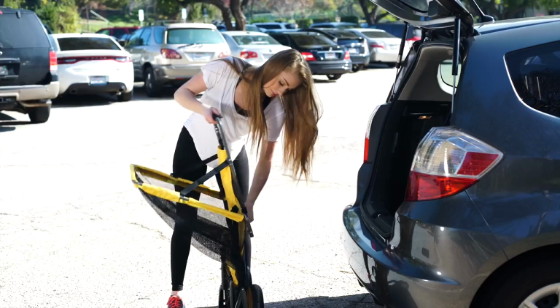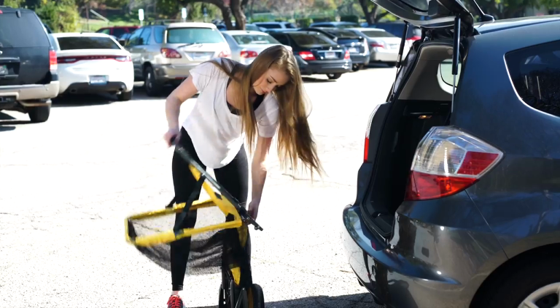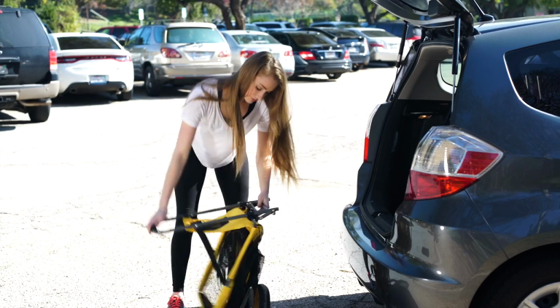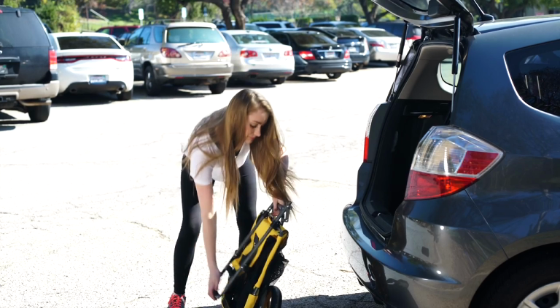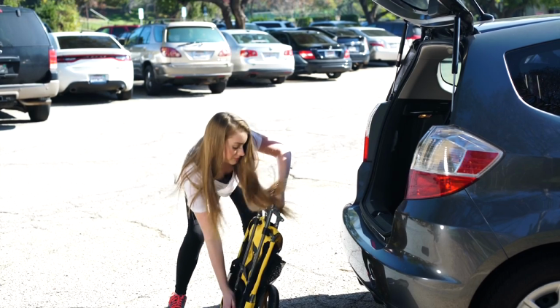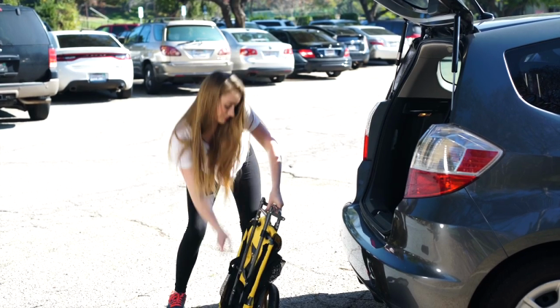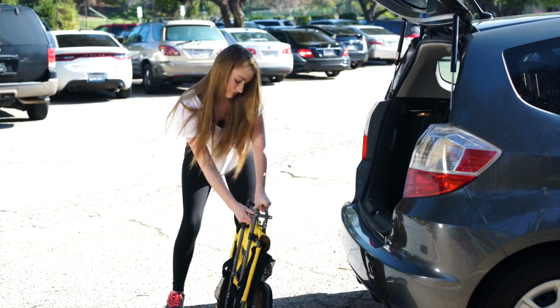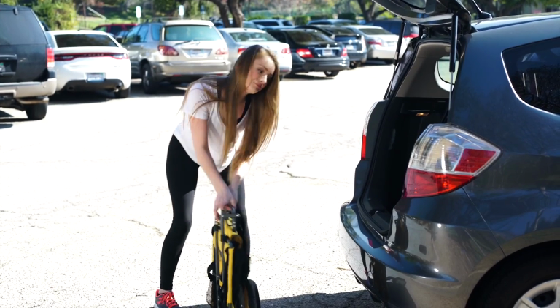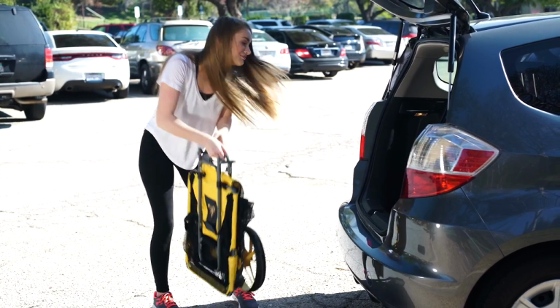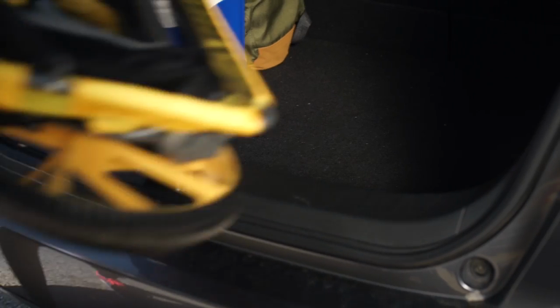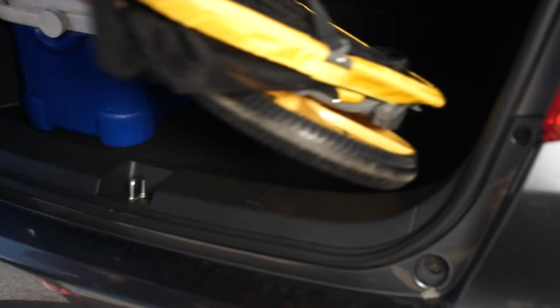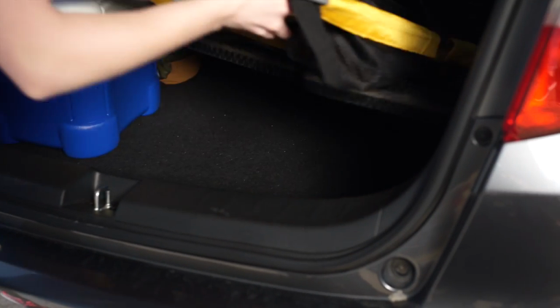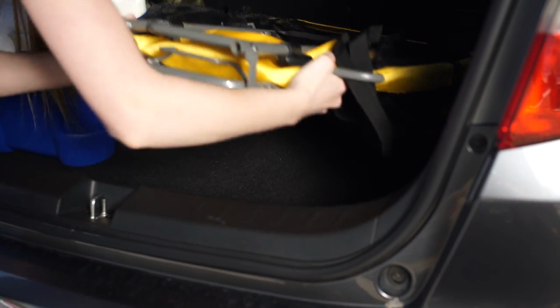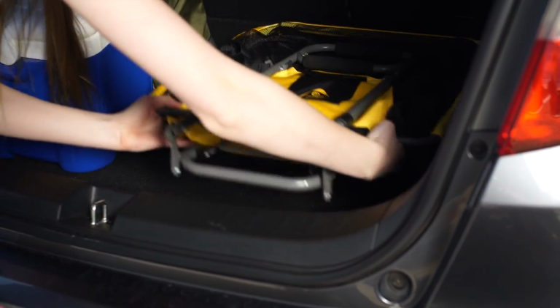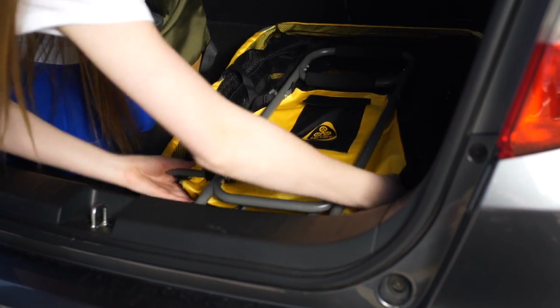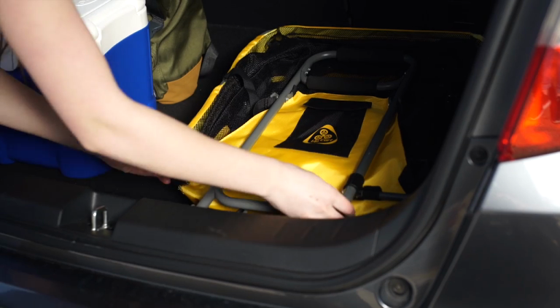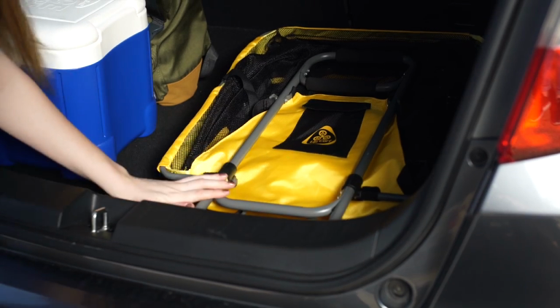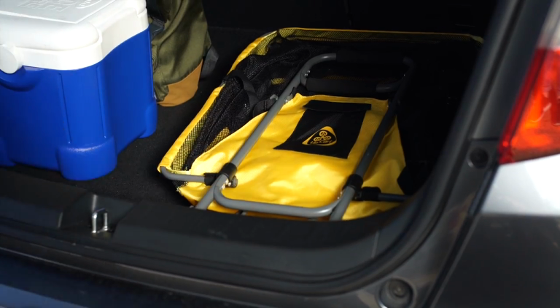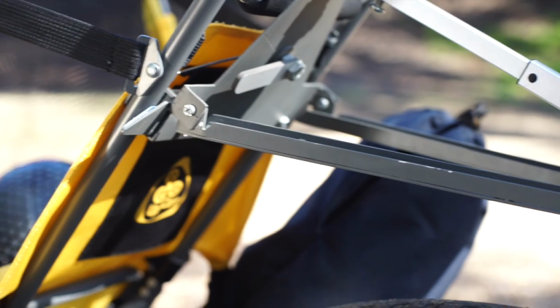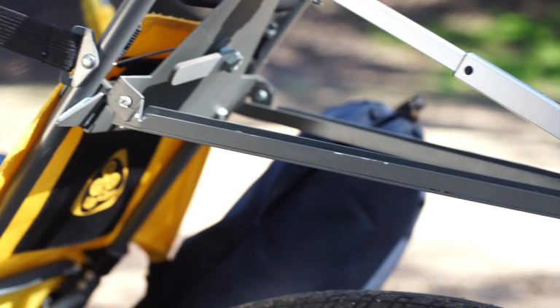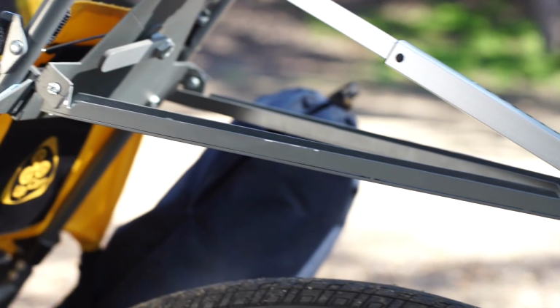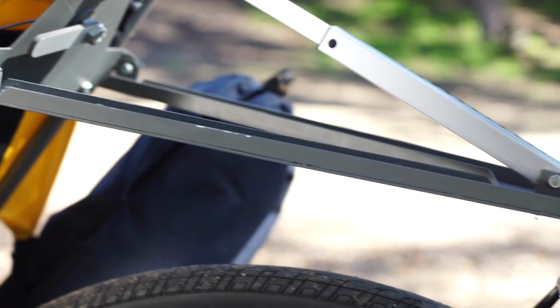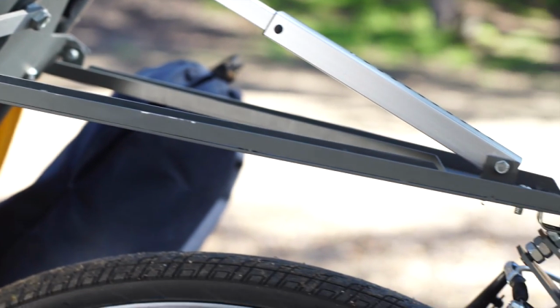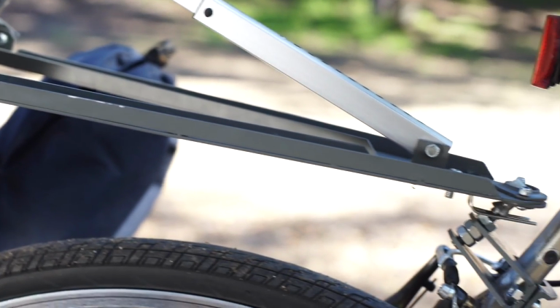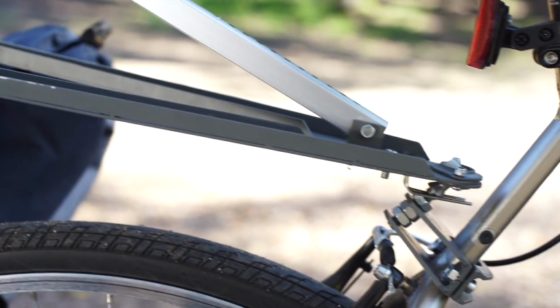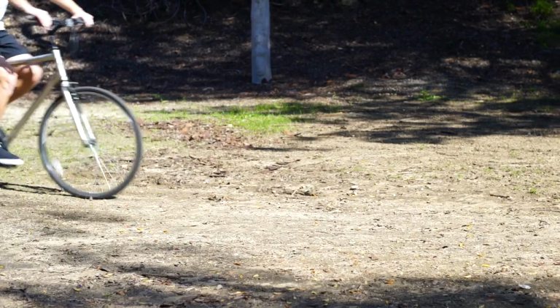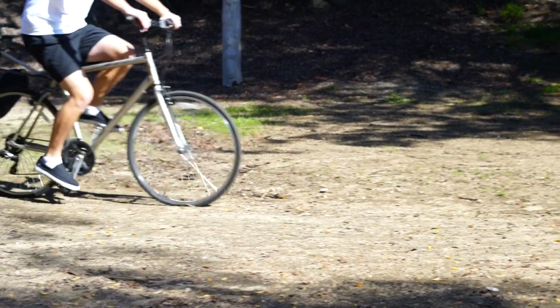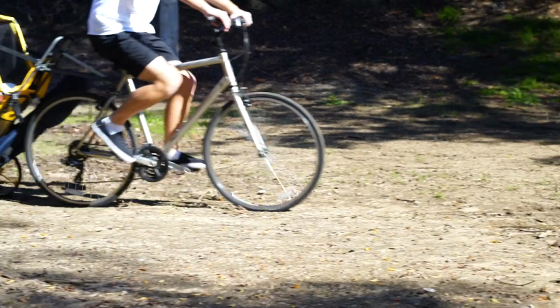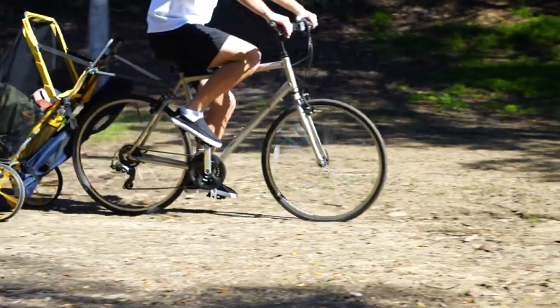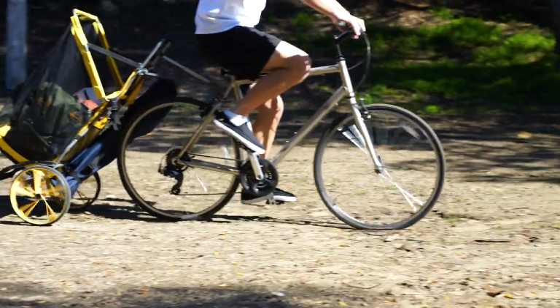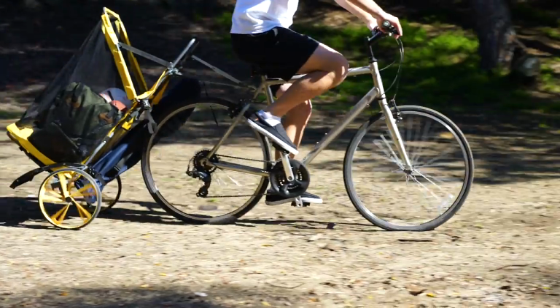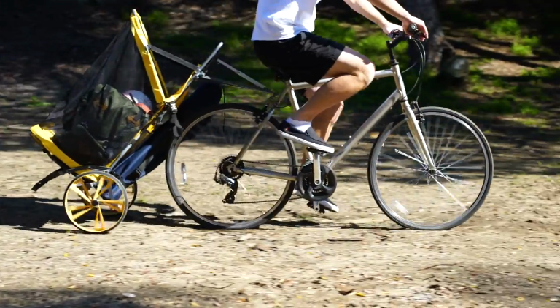It offers space when you need it and convenience when you don't by folding completely flat to easily stow in your vehicle or closet. And you can add the bicycle hitch accessory to transform your UpCard Beach & Sport into the ideal trailer.